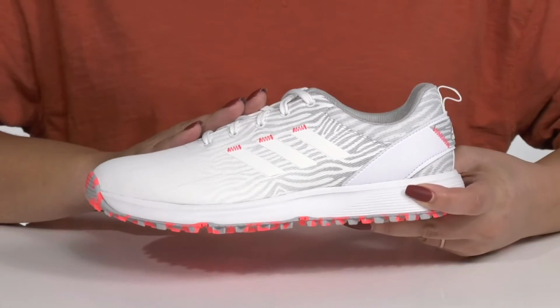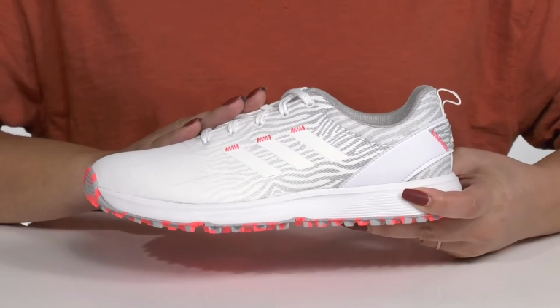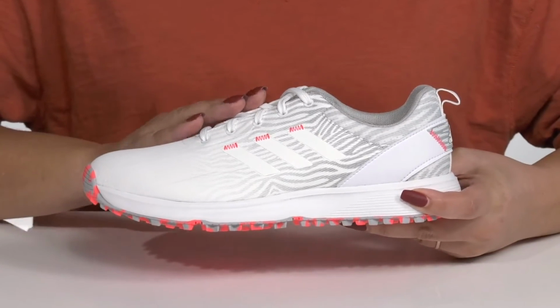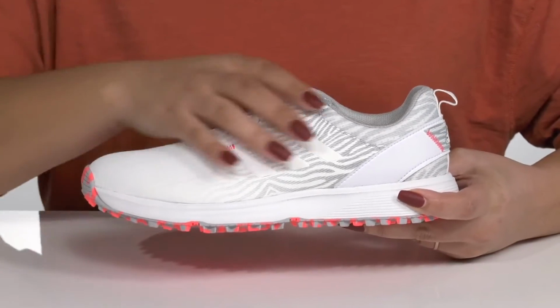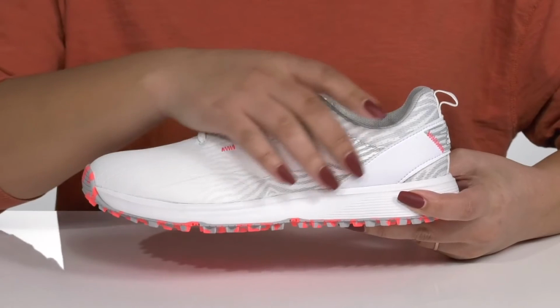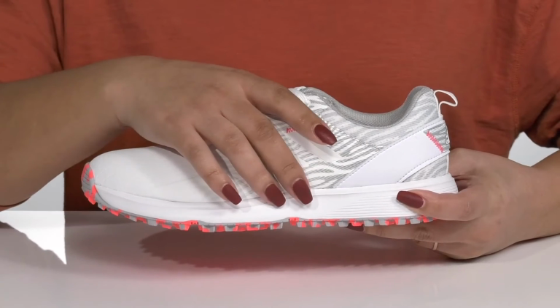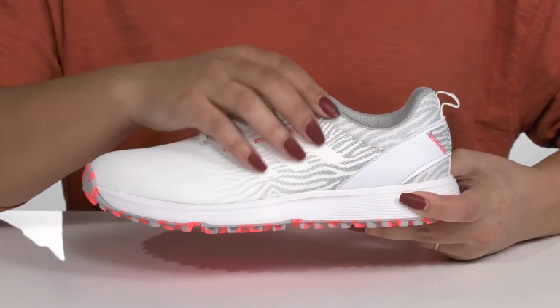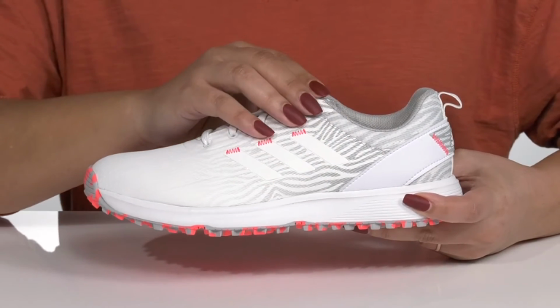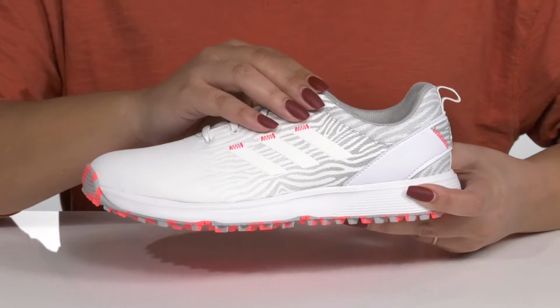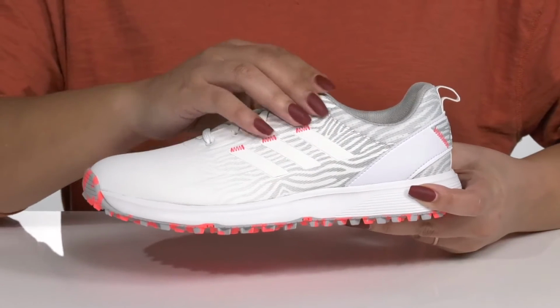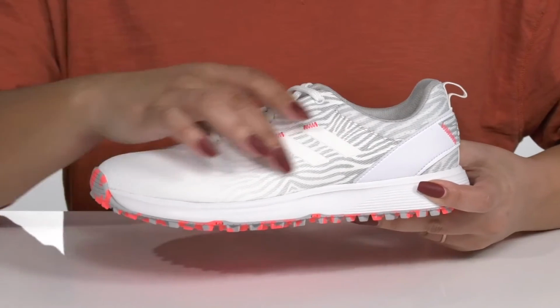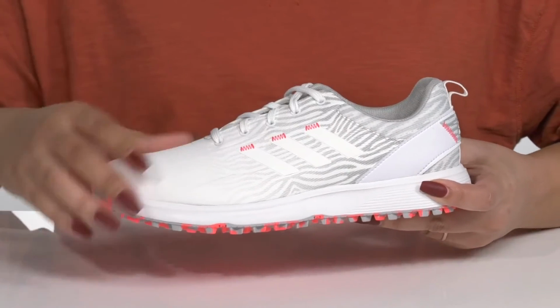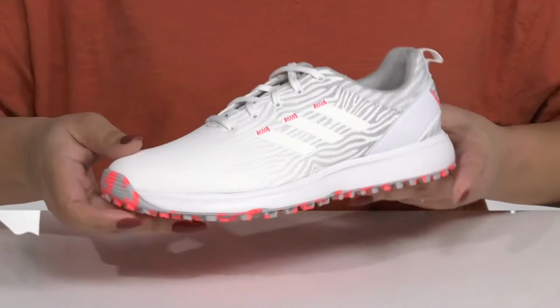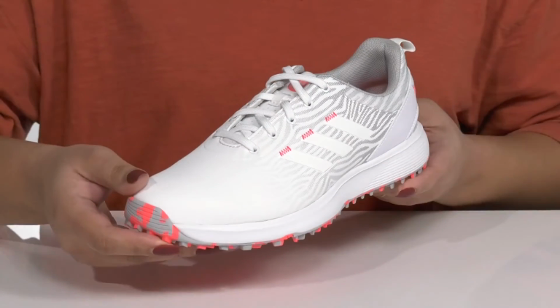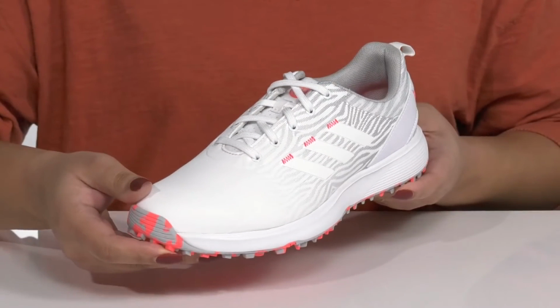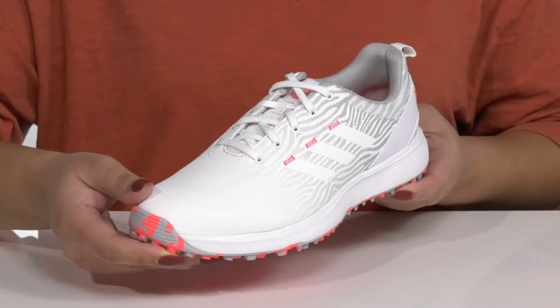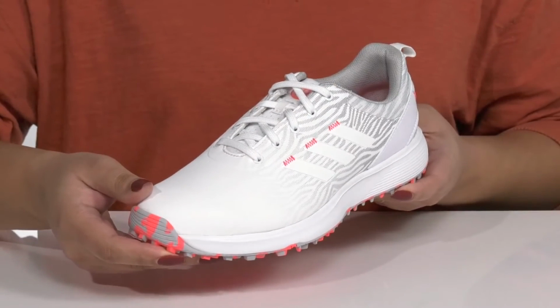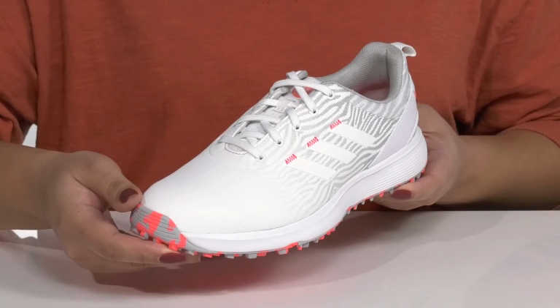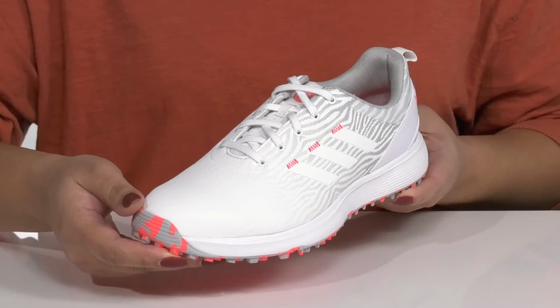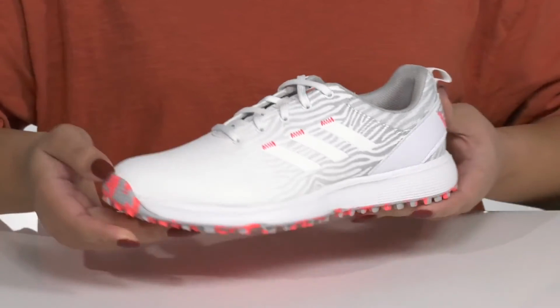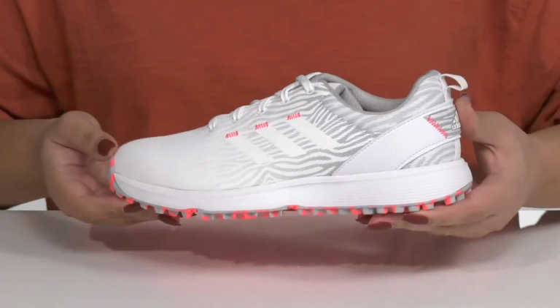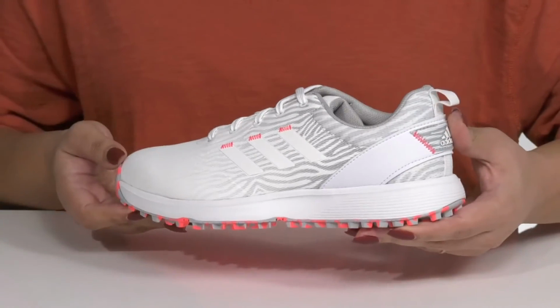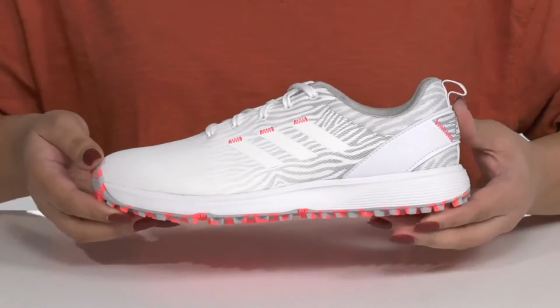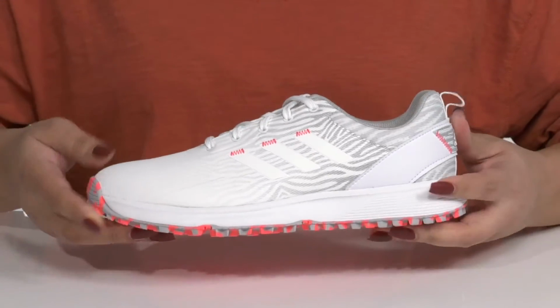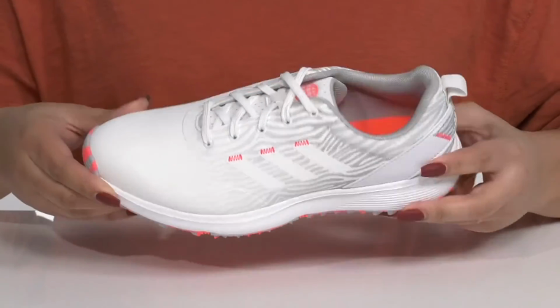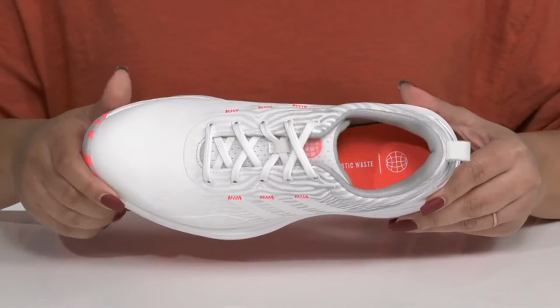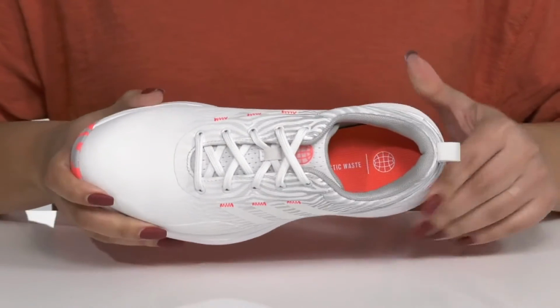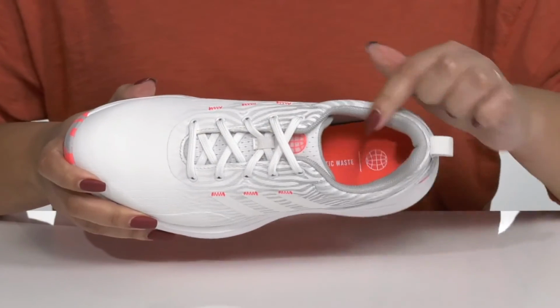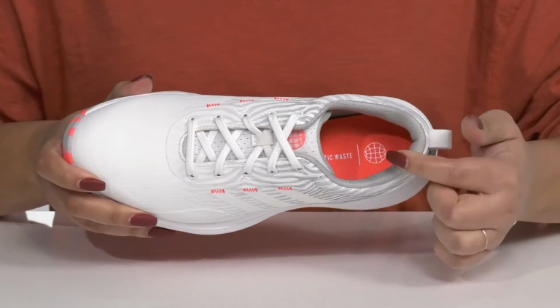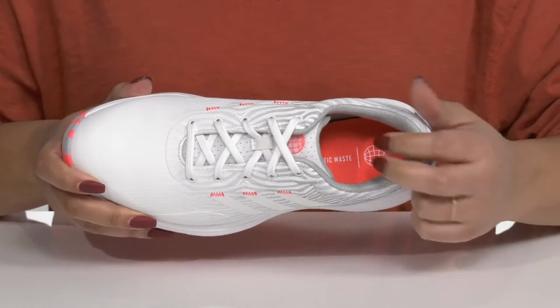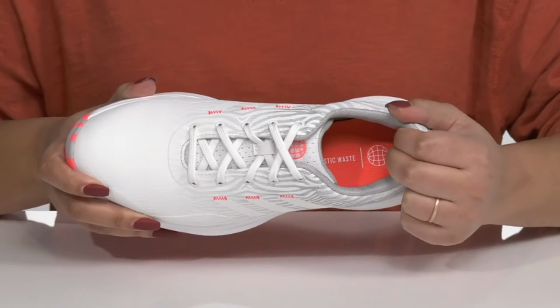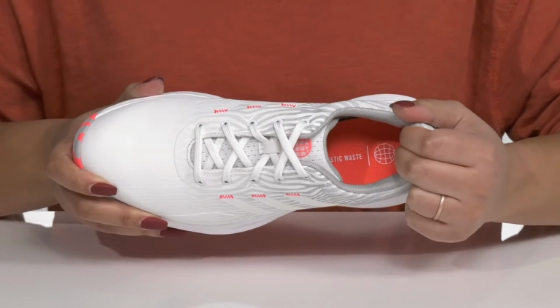They have a very cool striping print at the side that slowly fades as you get to the front of the vamp, giving you some style as you play. Inside, there is a textile lining with a cushion collar giving your ankle support.